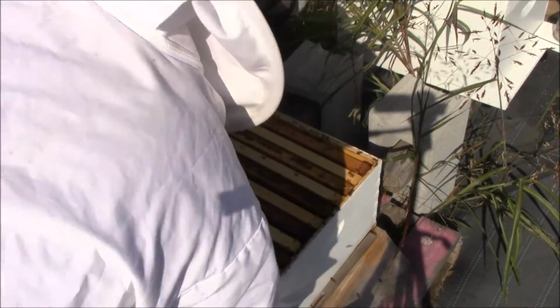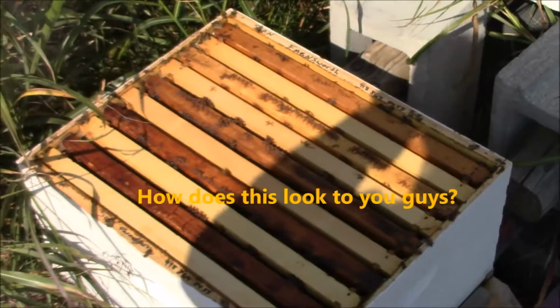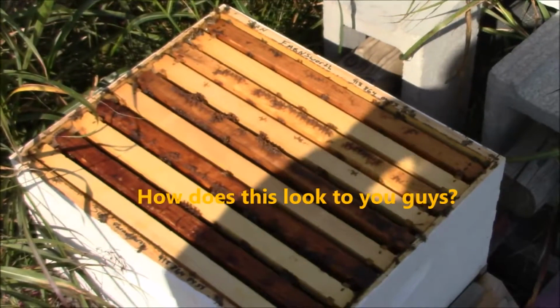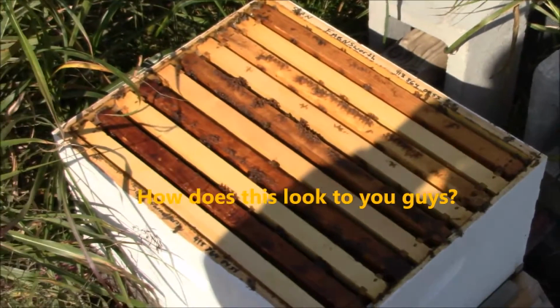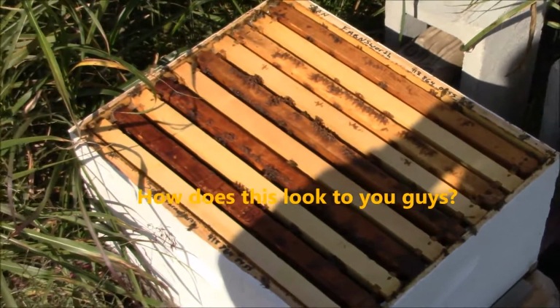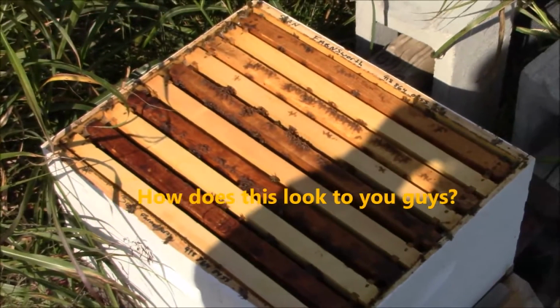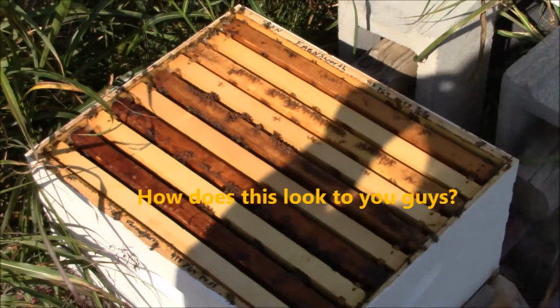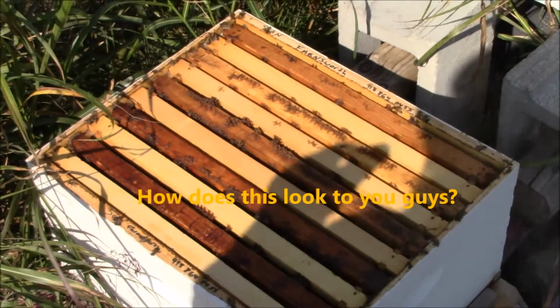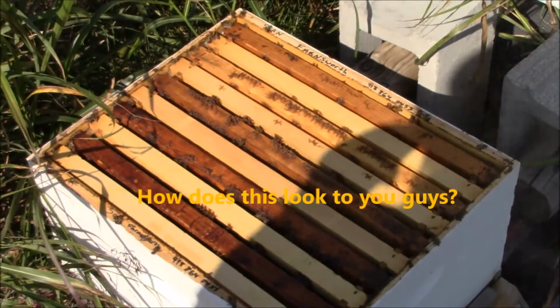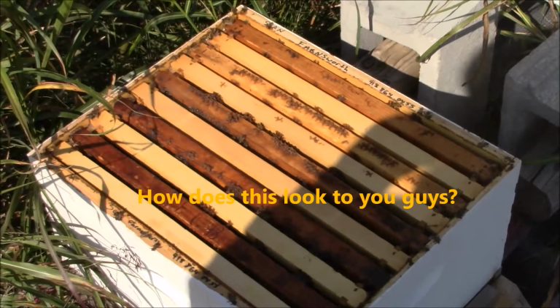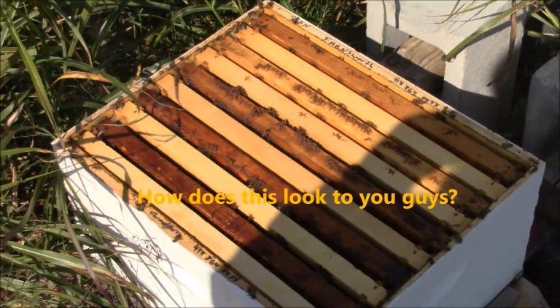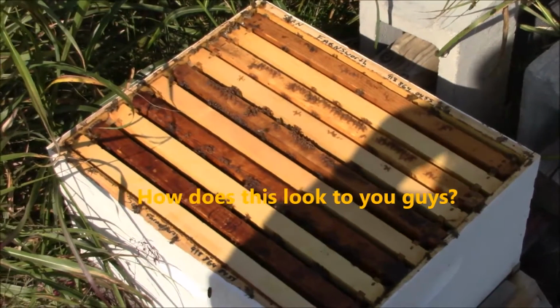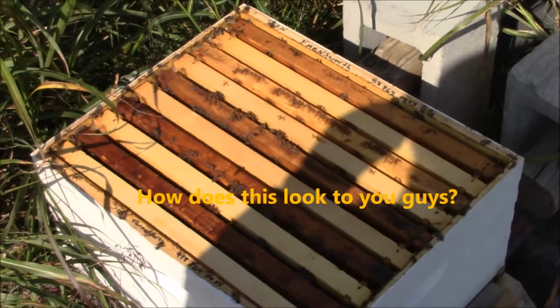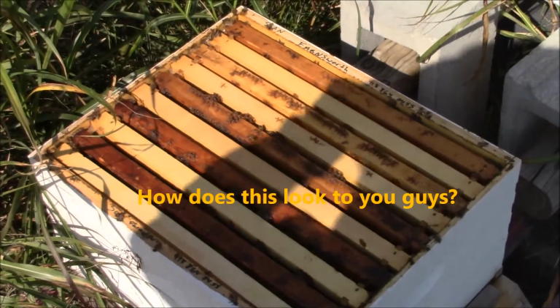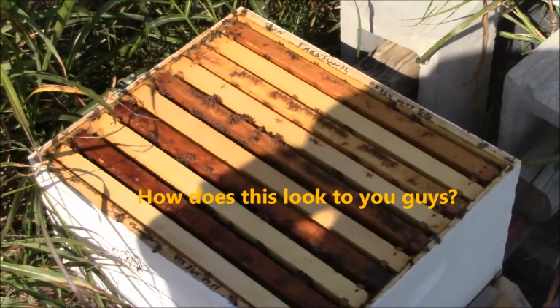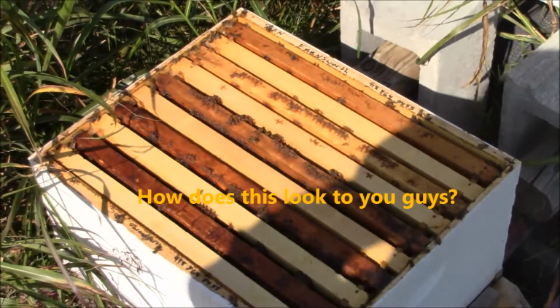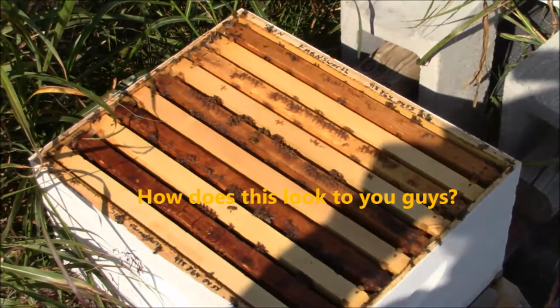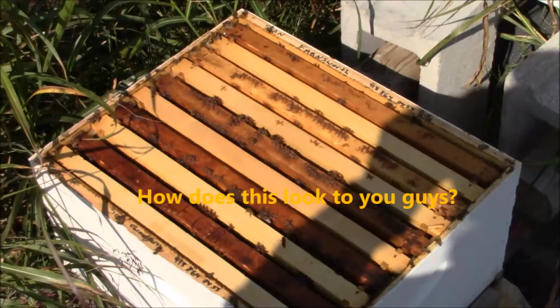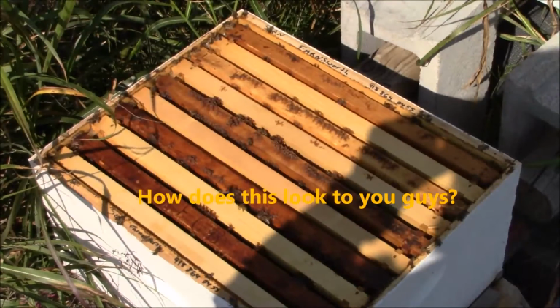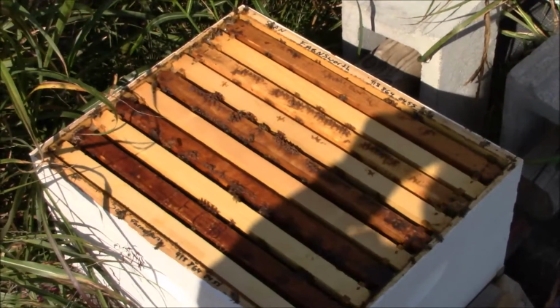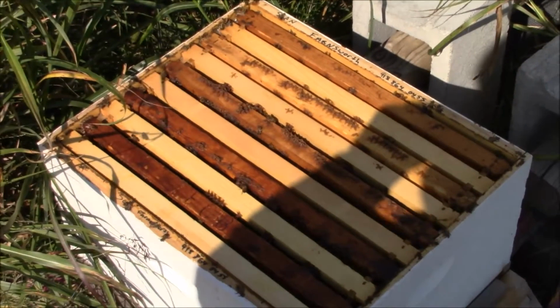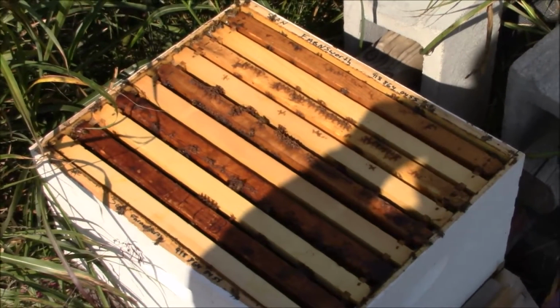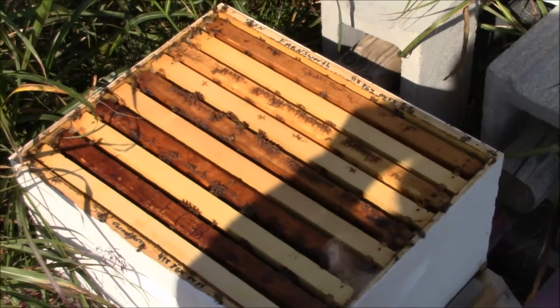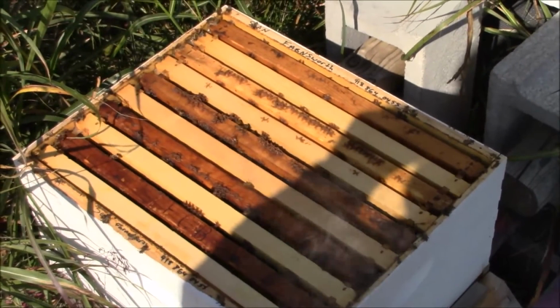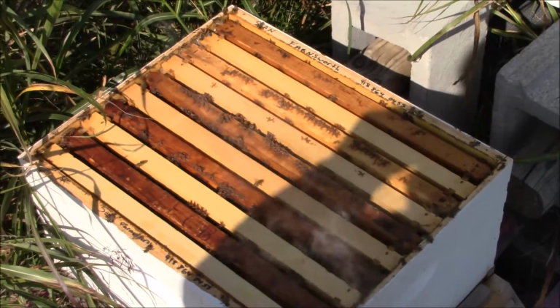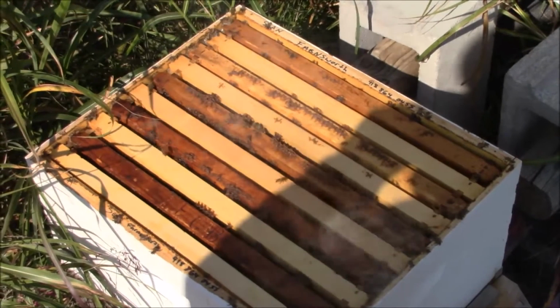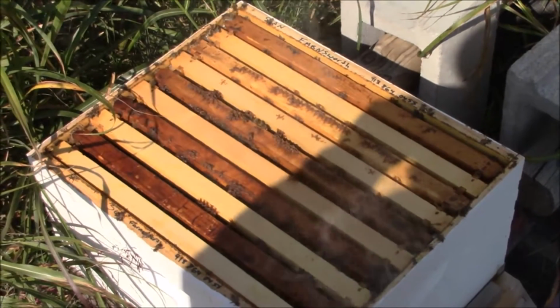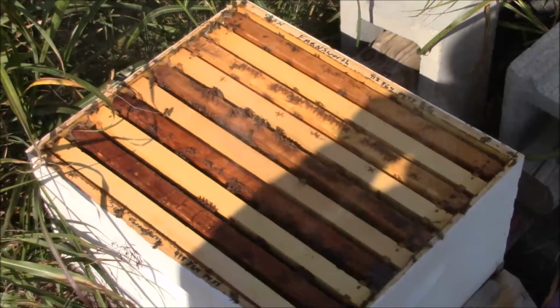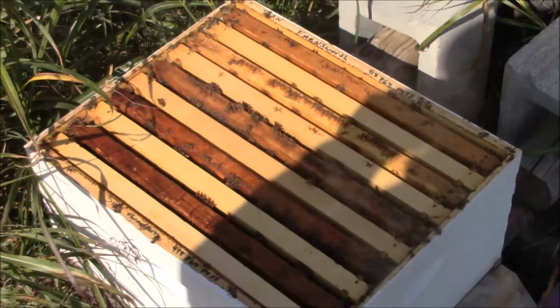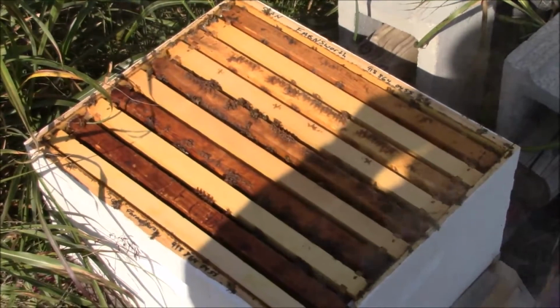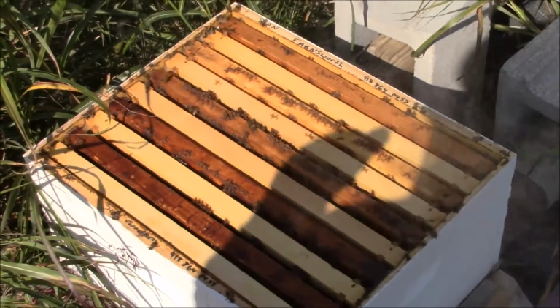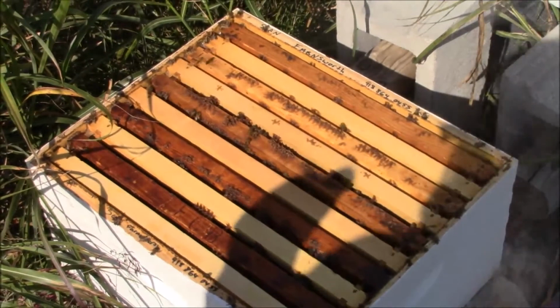Take one of these frames out. Just looking at it right now, it doesn't look too bad. They just never started building up, so it's a weak colony, but we're just going to check to see if there's any moths in there.